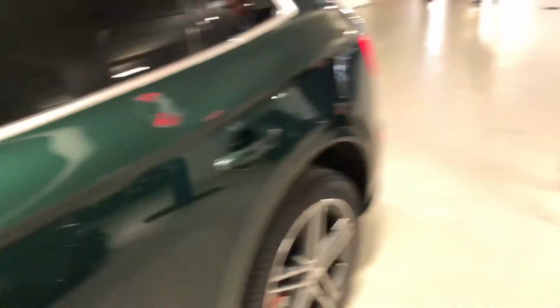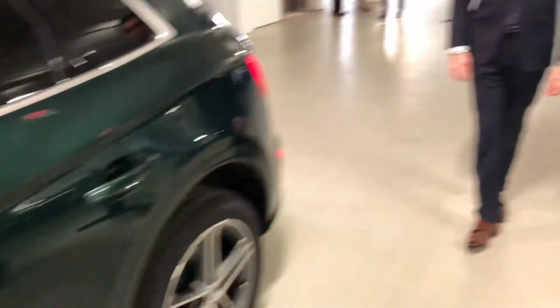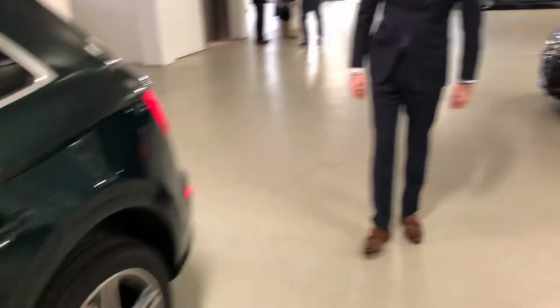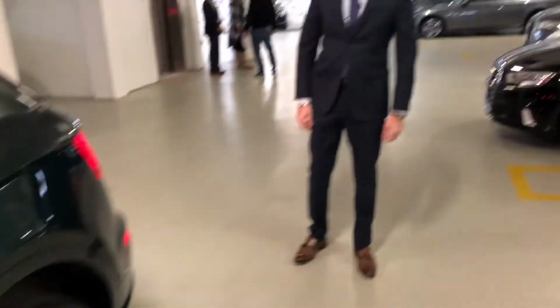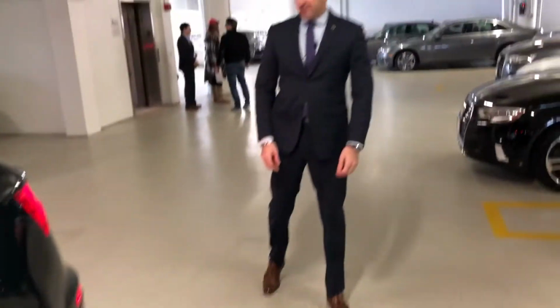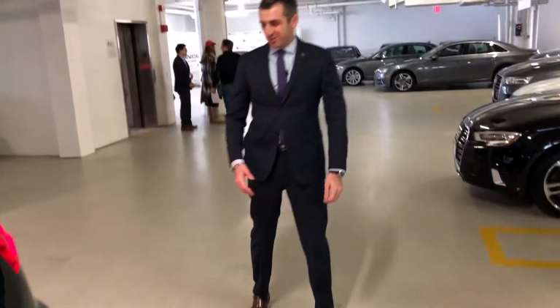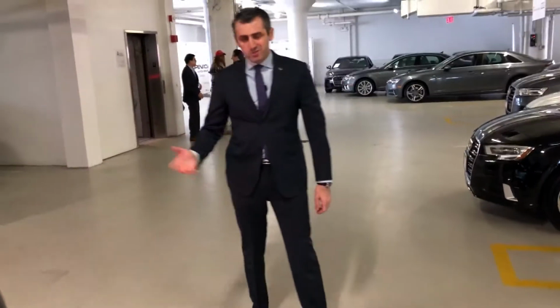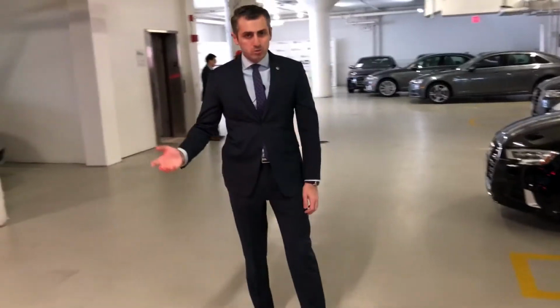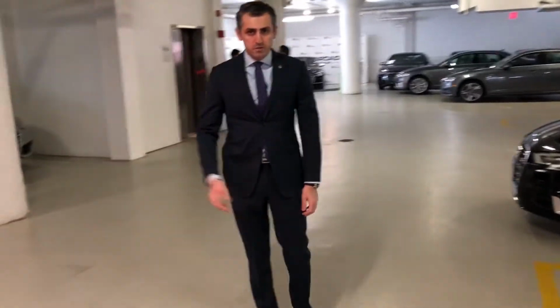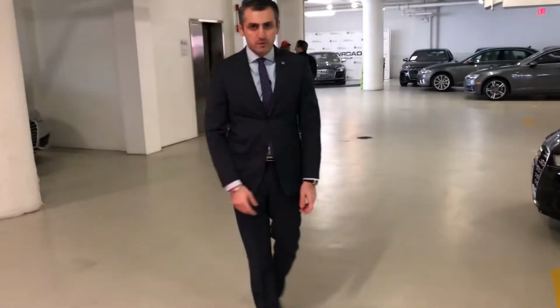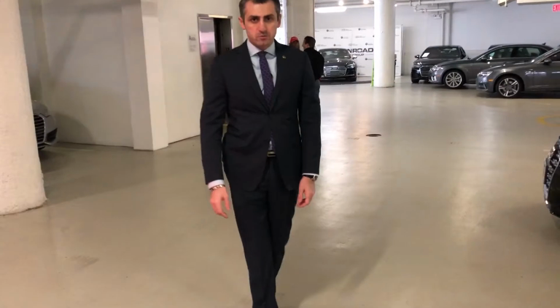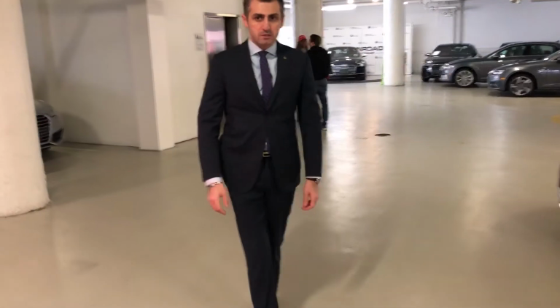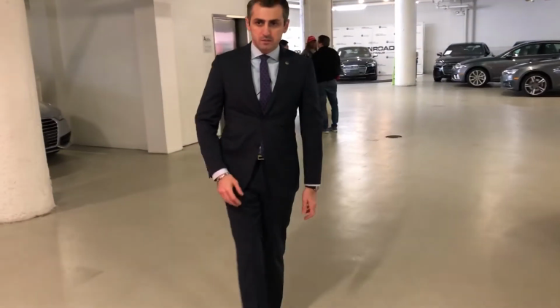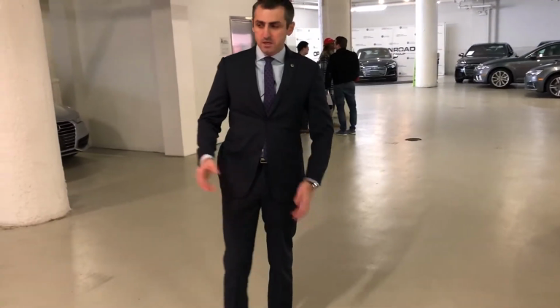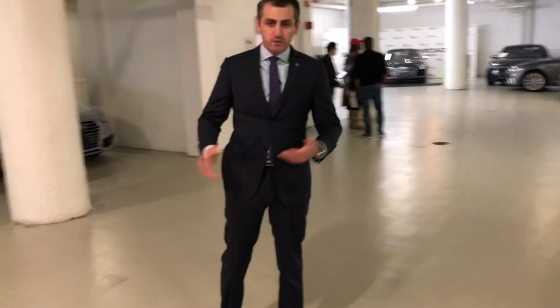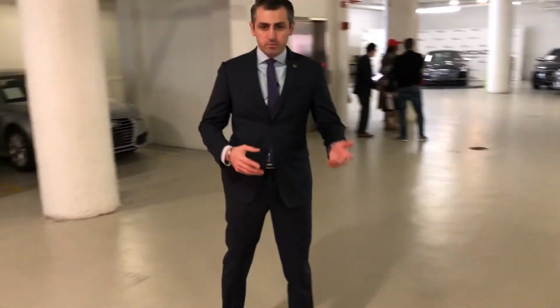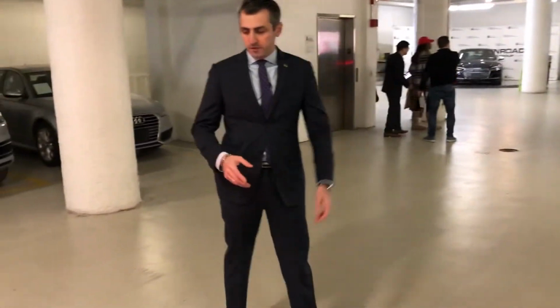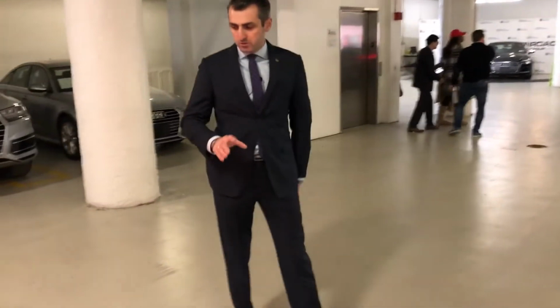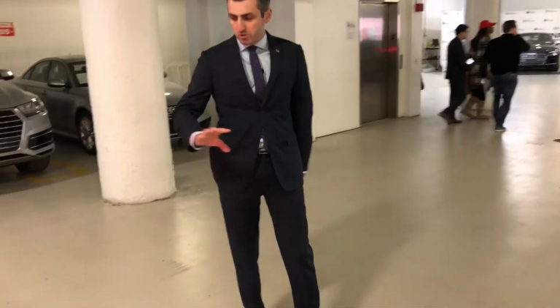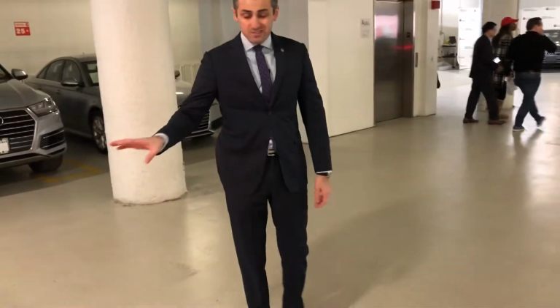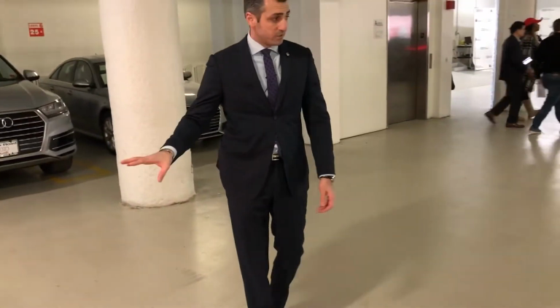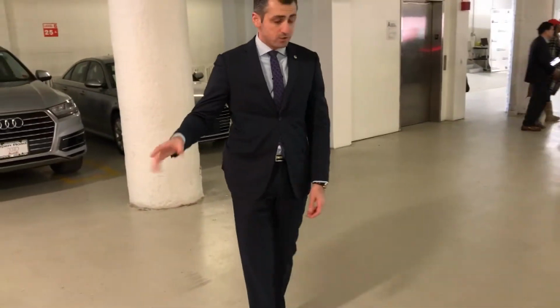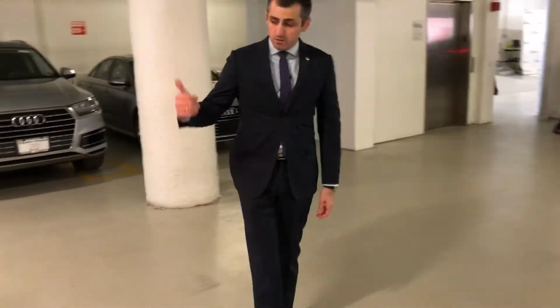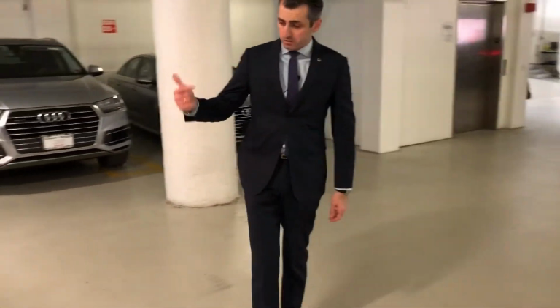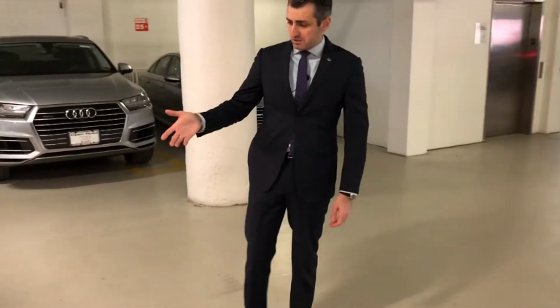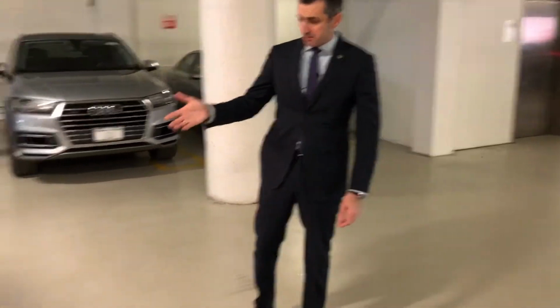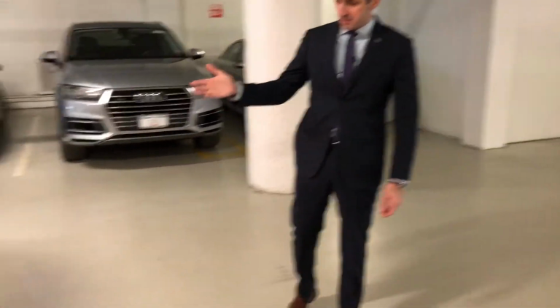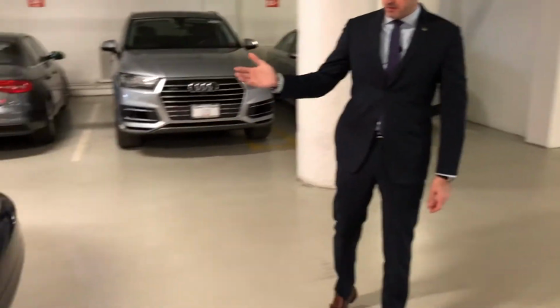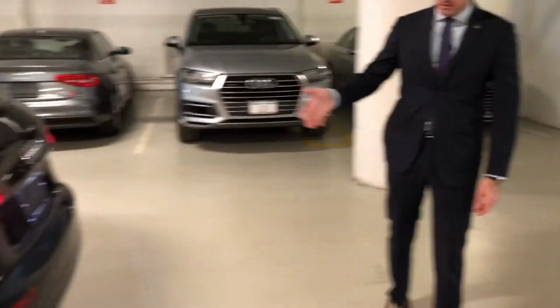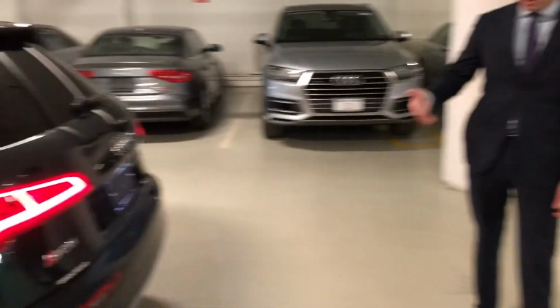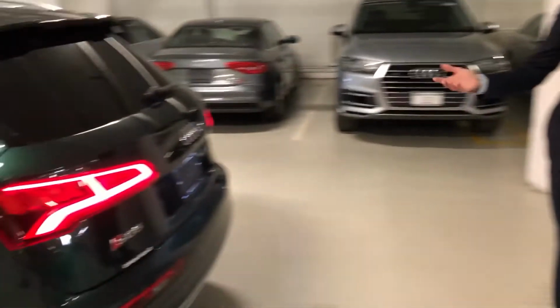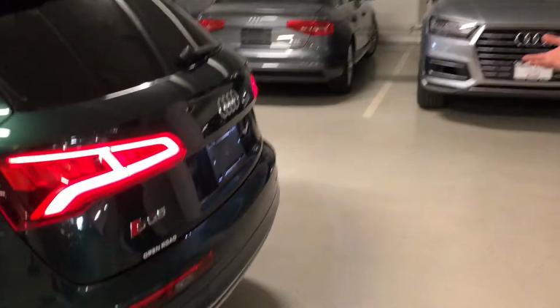The car came in on trade, so it has just over 7,000 miles. It doesn't have any imperfections — the car is clean. As you can see, it doesn't have any dings, no dents.